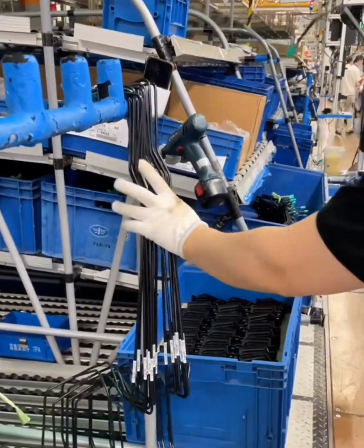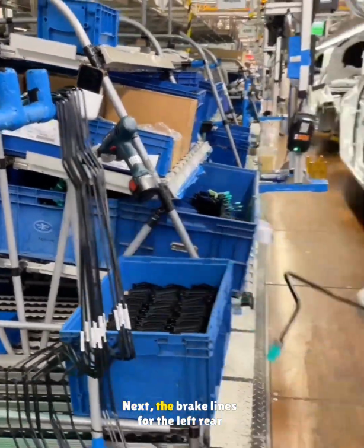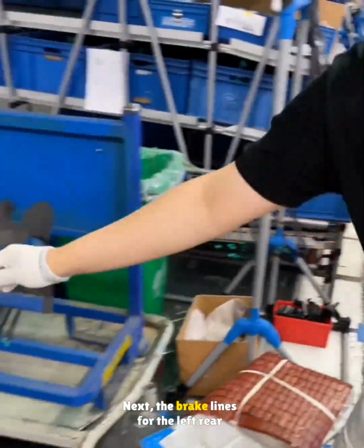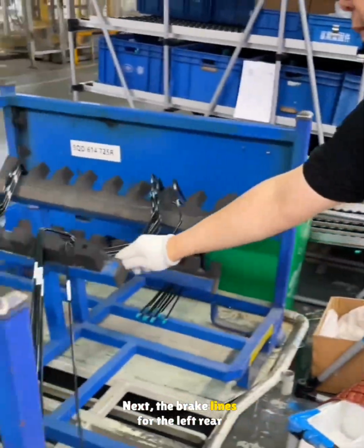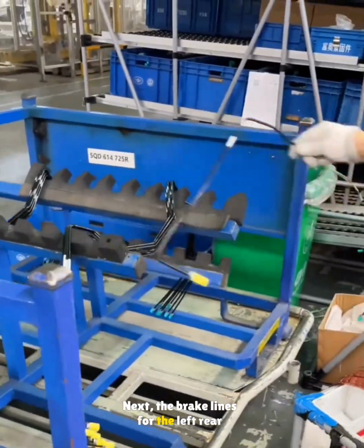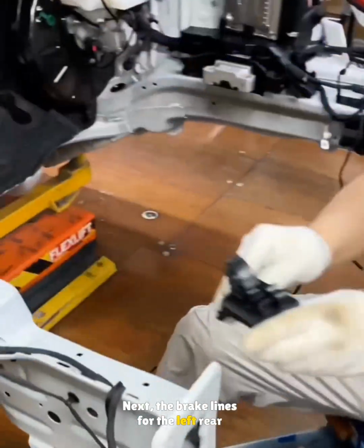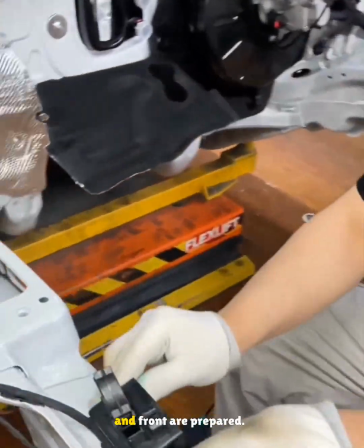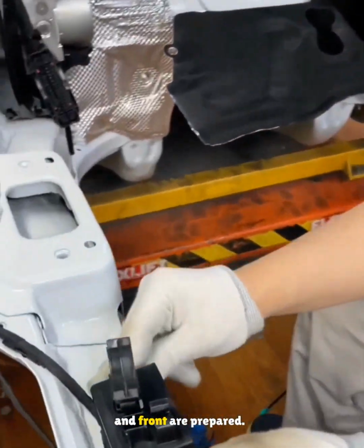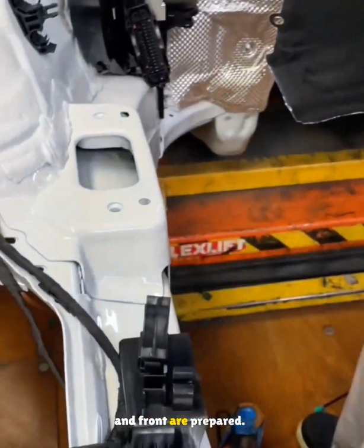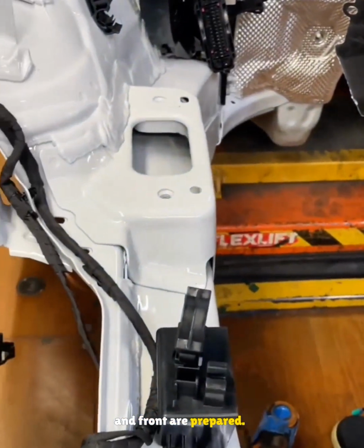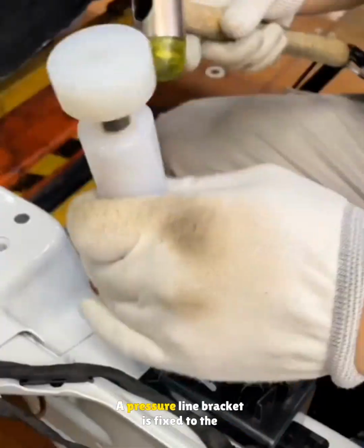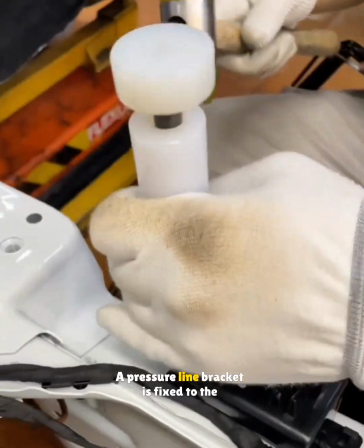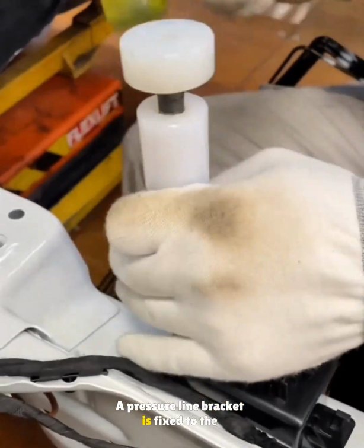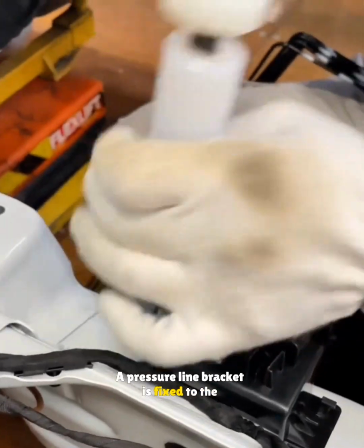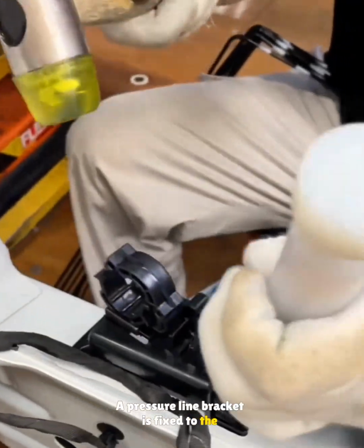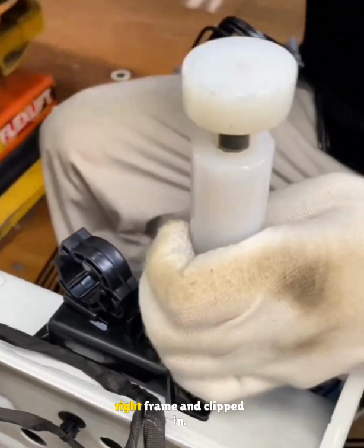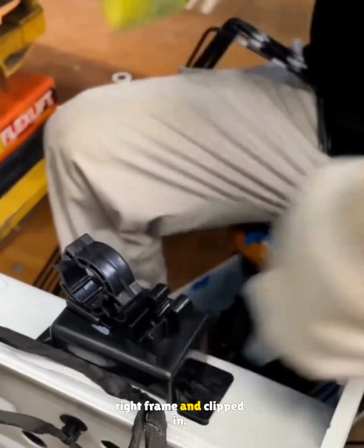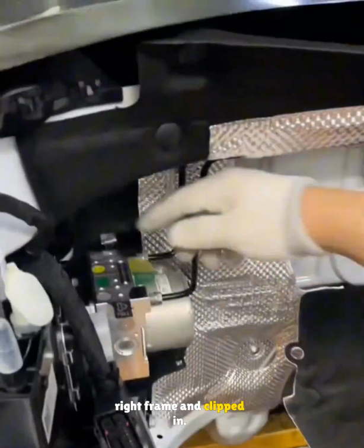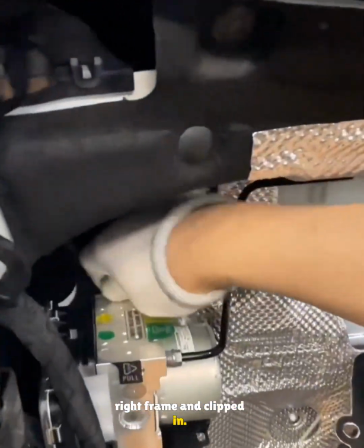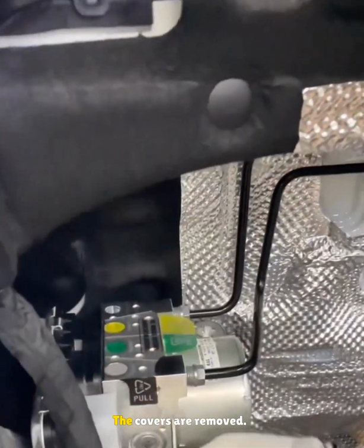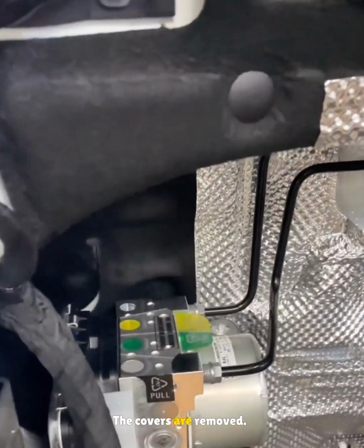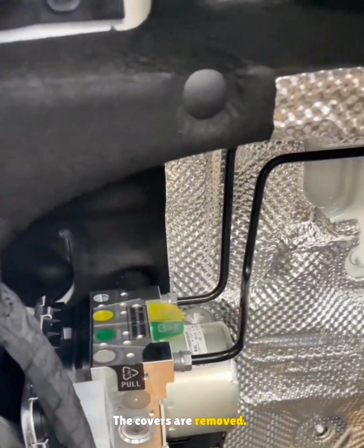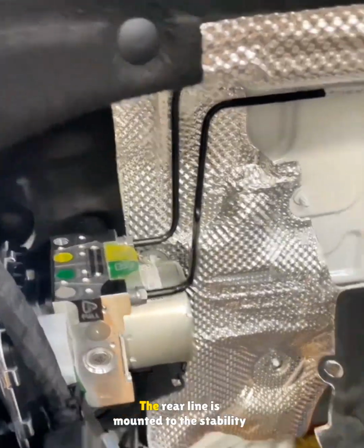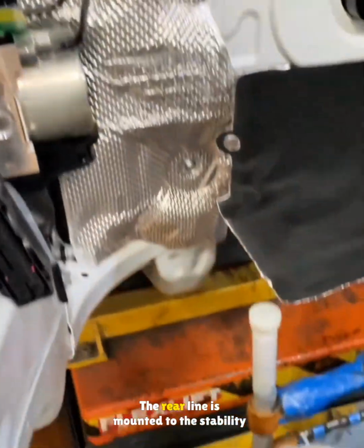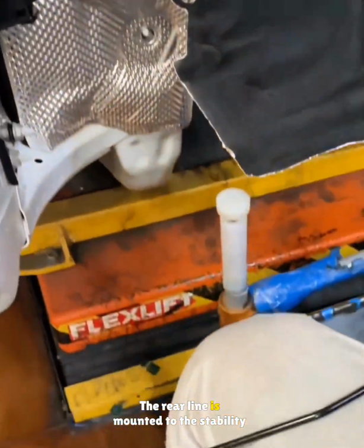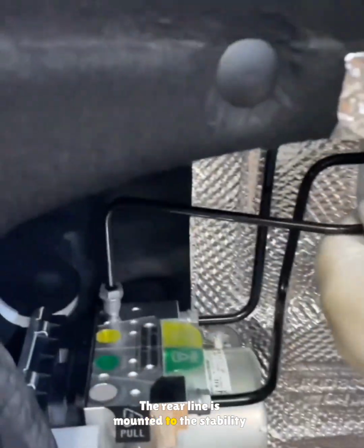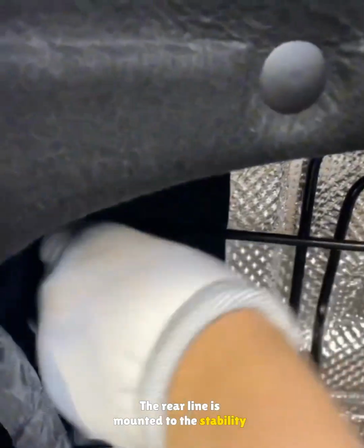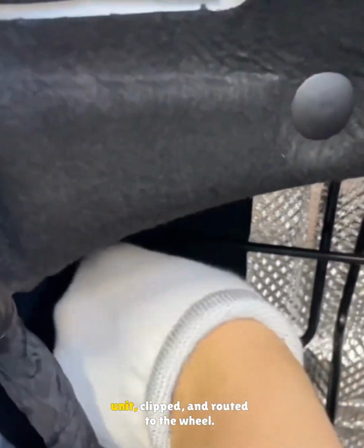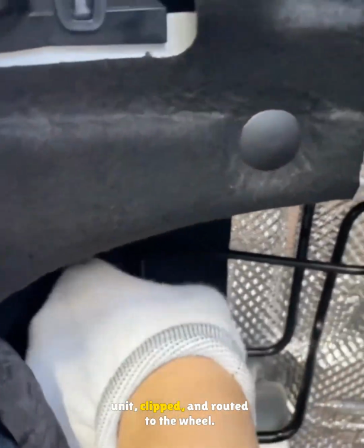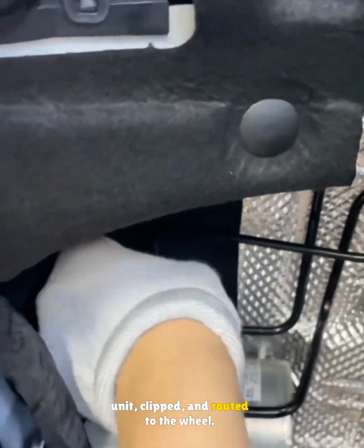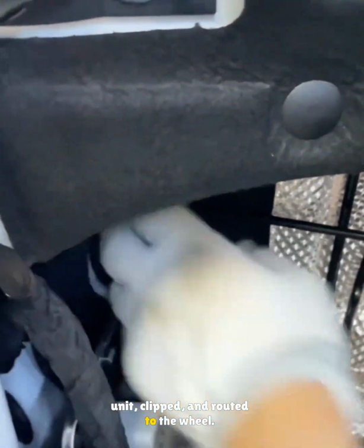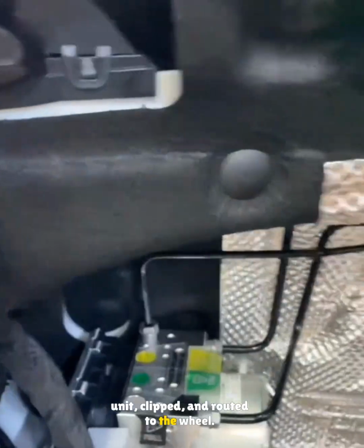Next, the brake lines for the left rear and front are prepared. A pressure line bracket is fixed to the right frame and clipped in. The covers are removed. The rear line is mounted to the stability unit, clipped, and routed to the wheel.